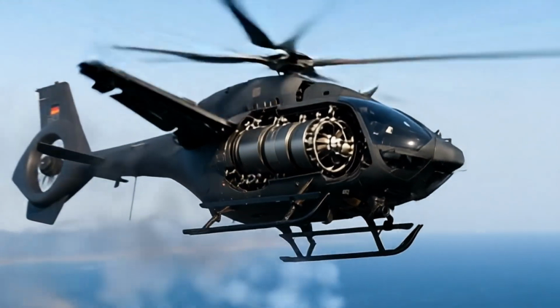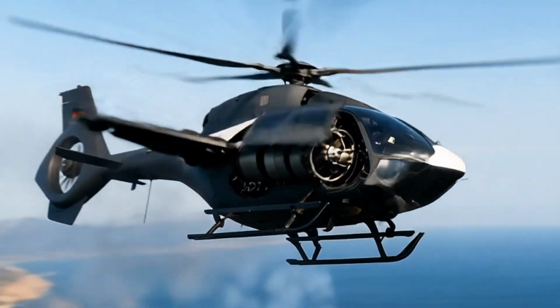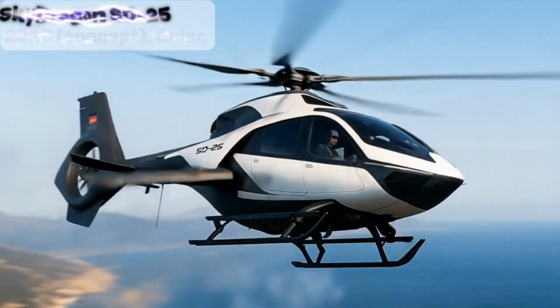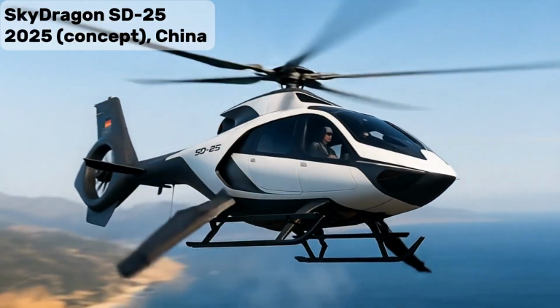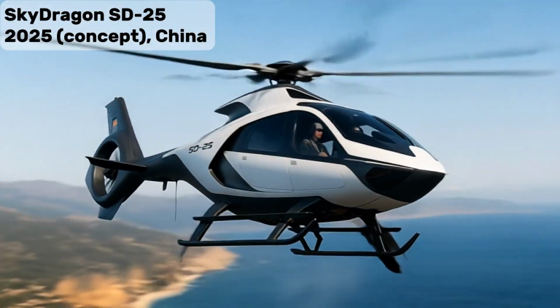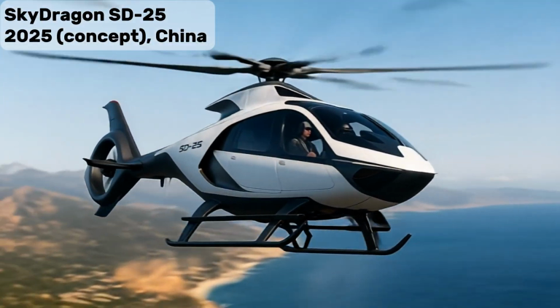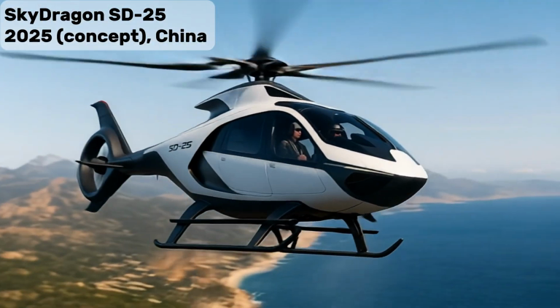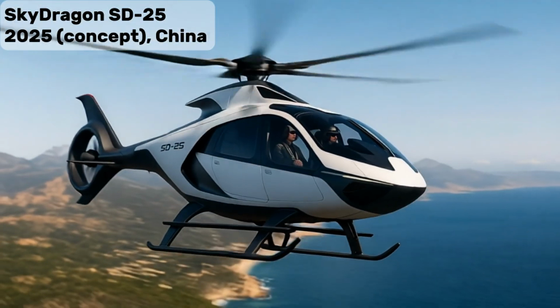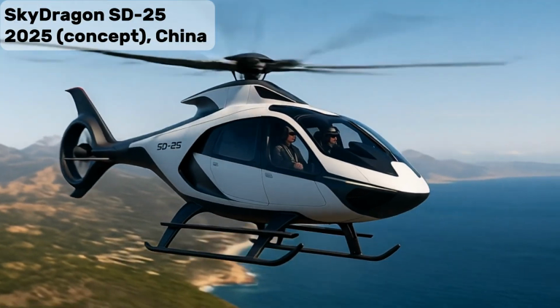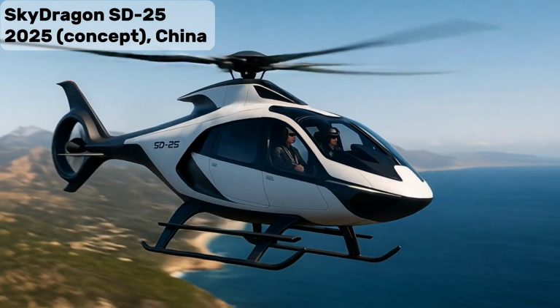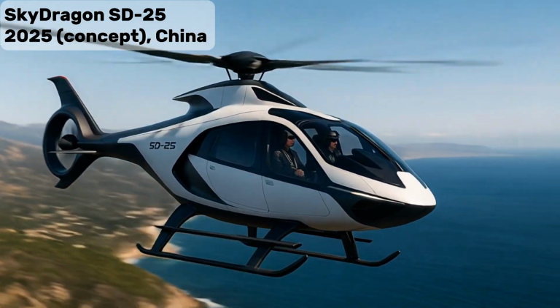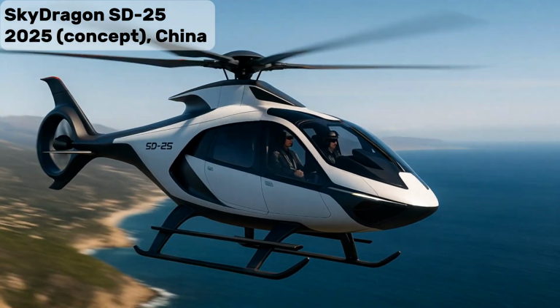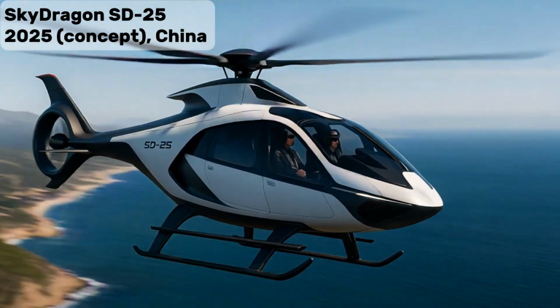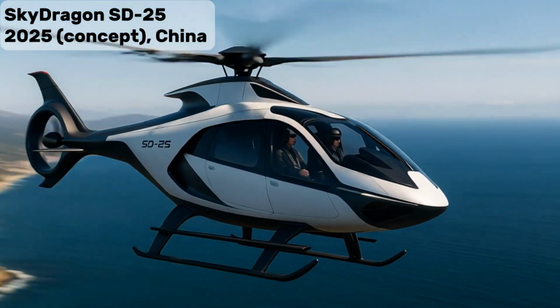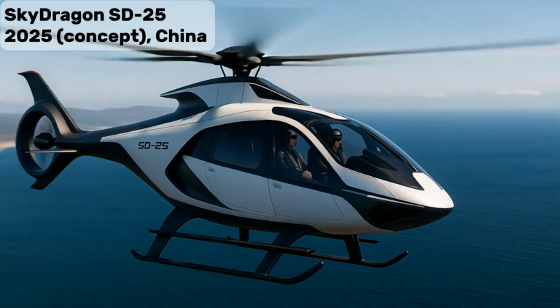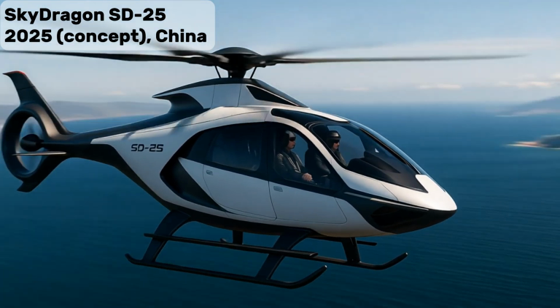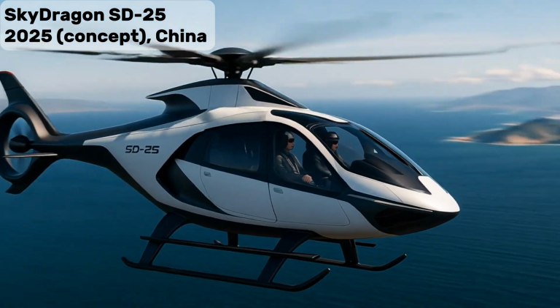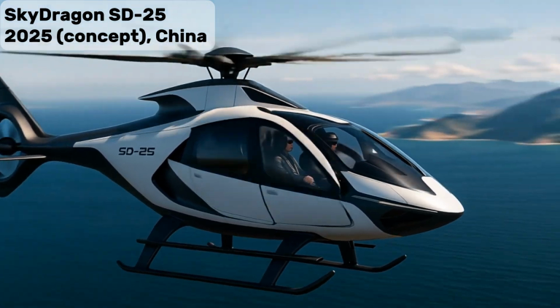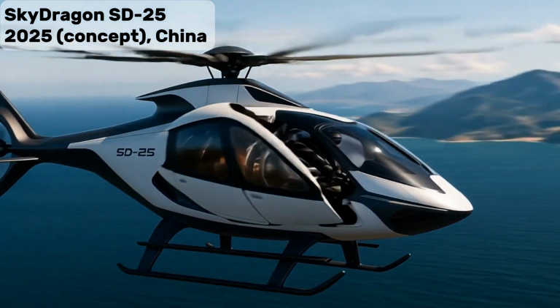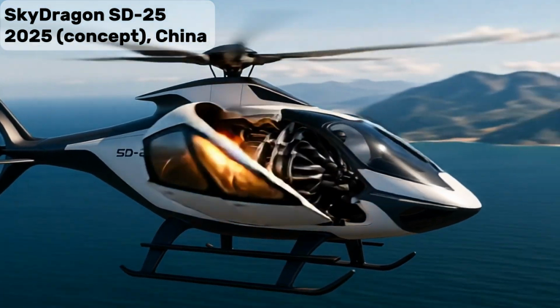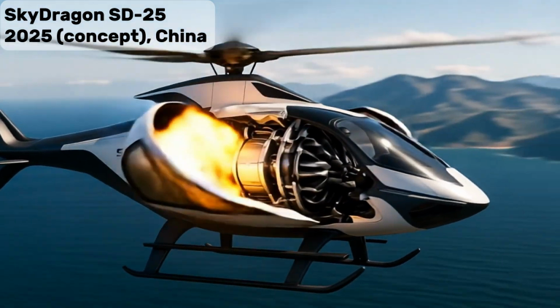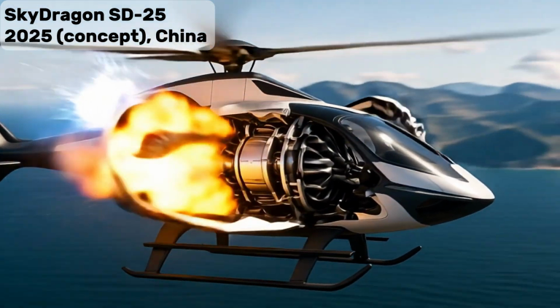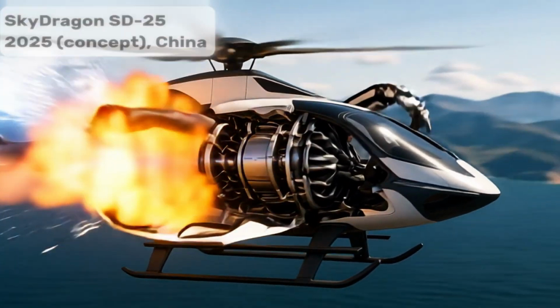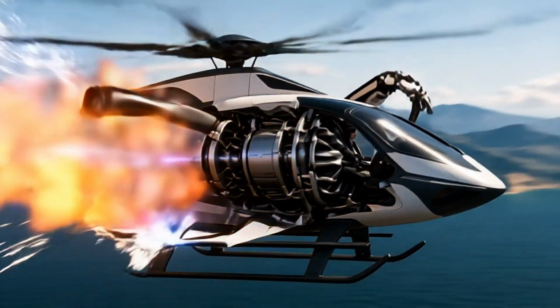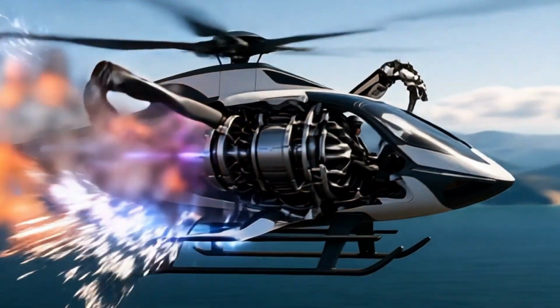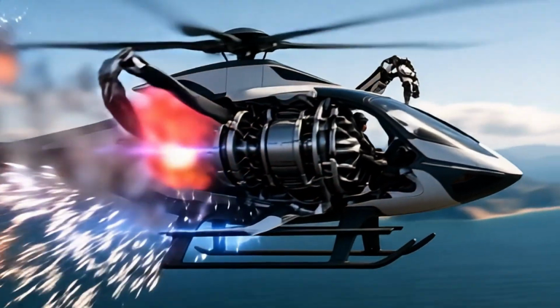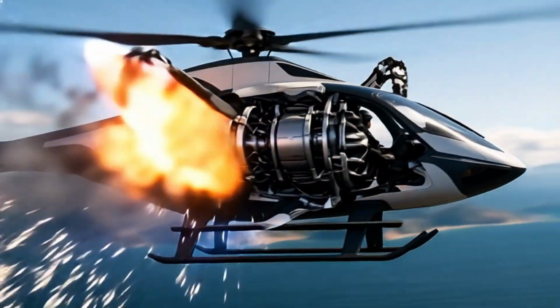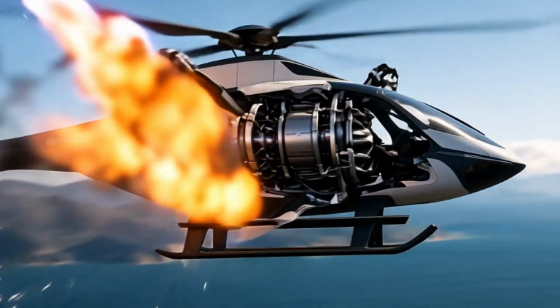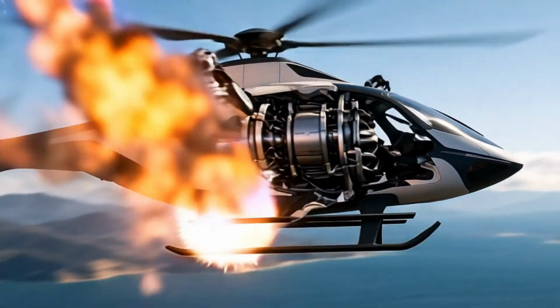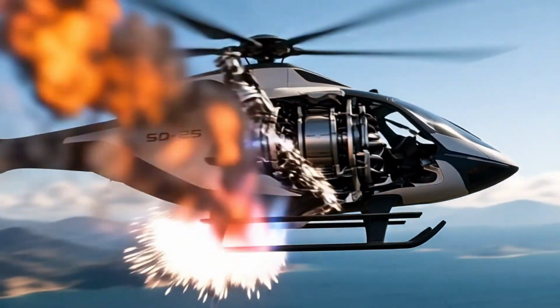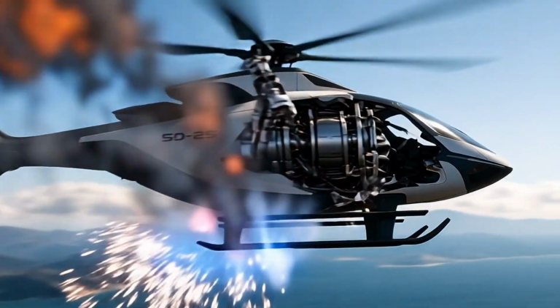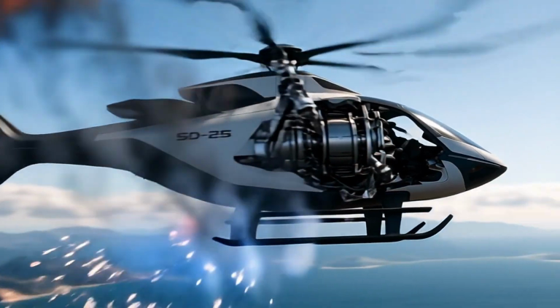Sky Dragon SD-25 — Concept. Futuristic Hybrid Electric Light Attack Helicopter with AI targeting and modular weapons.